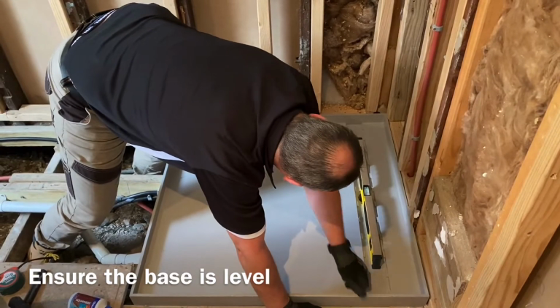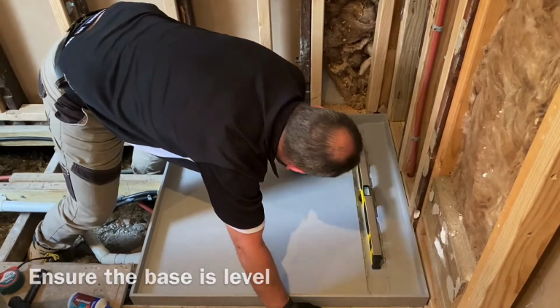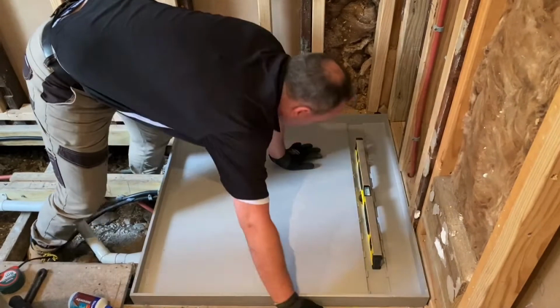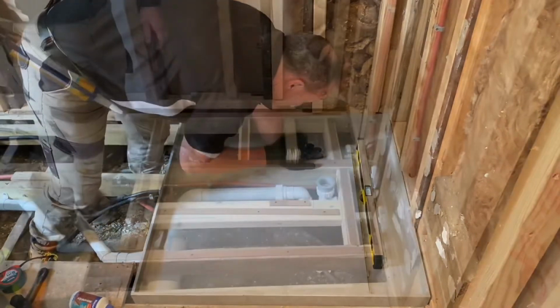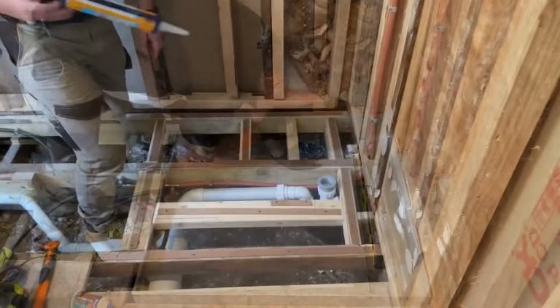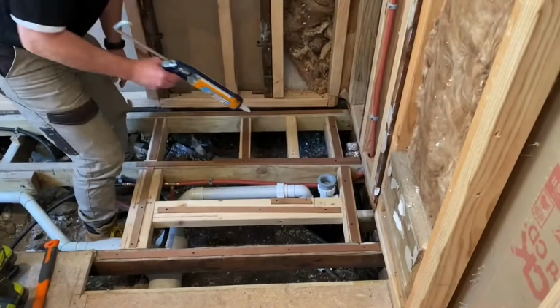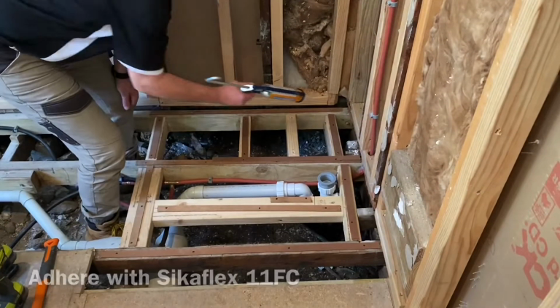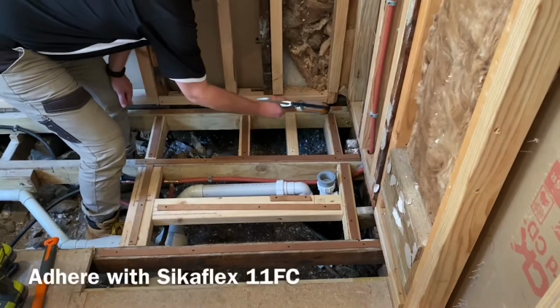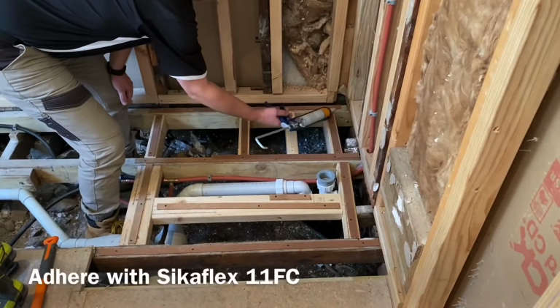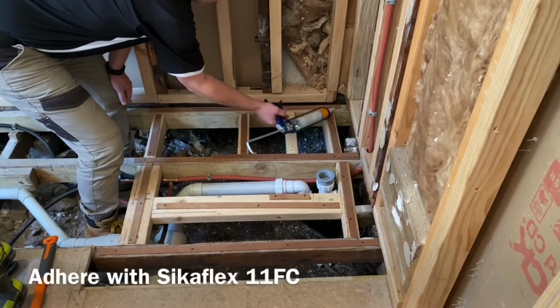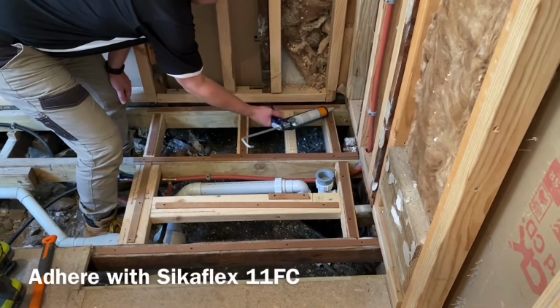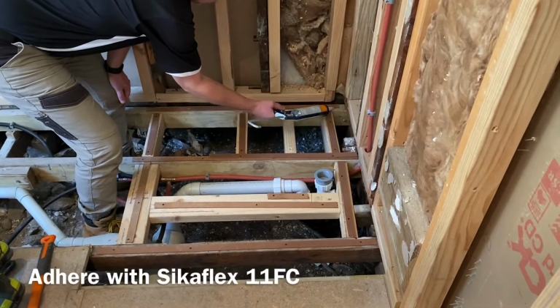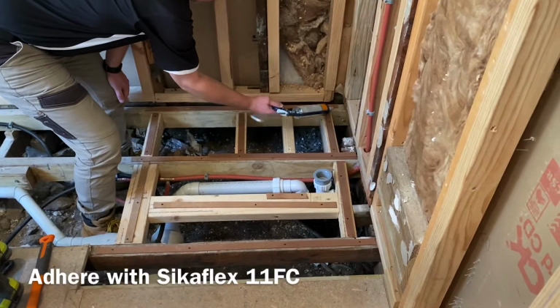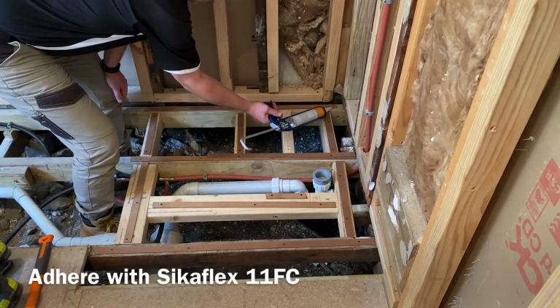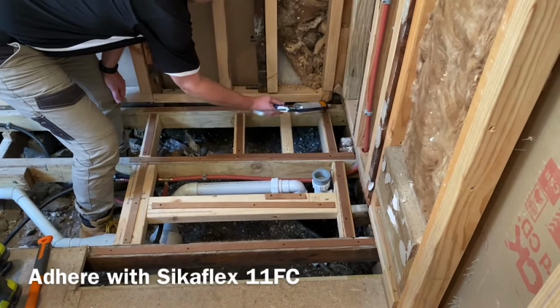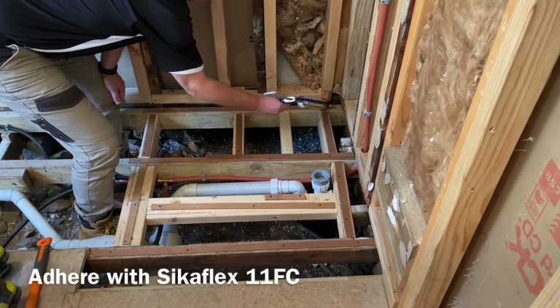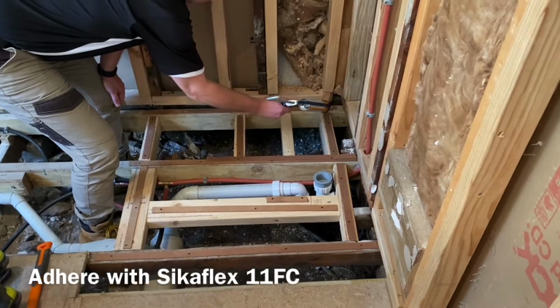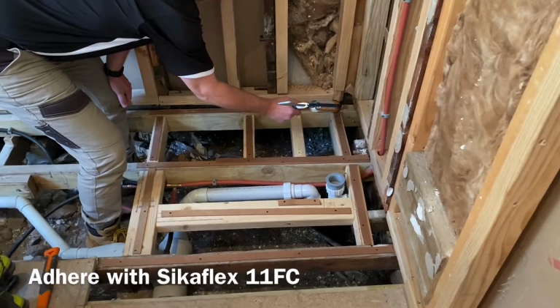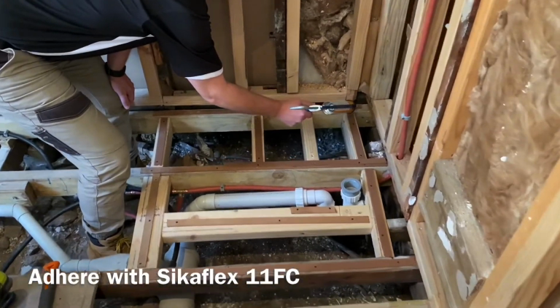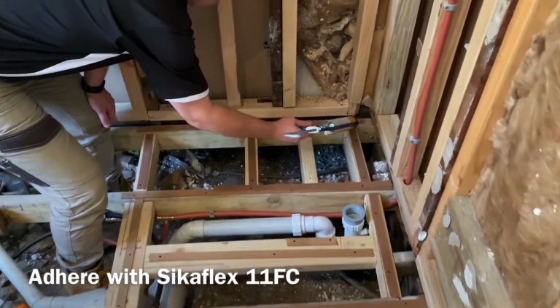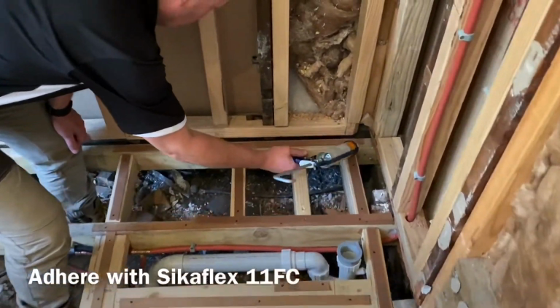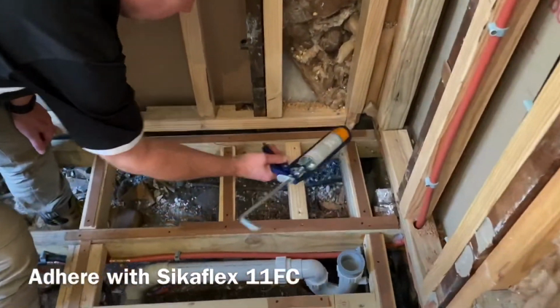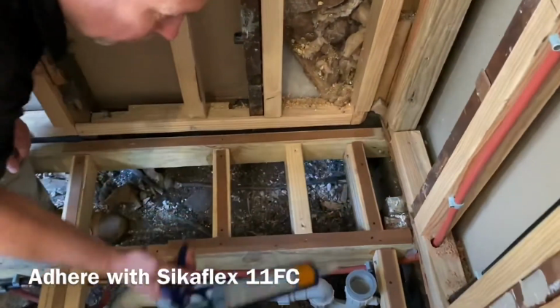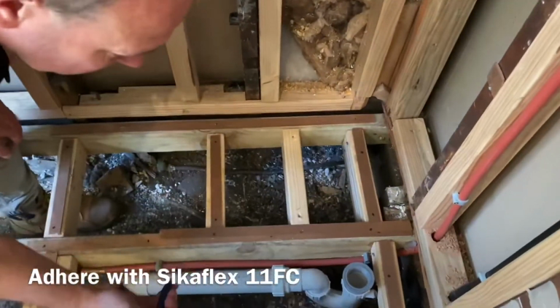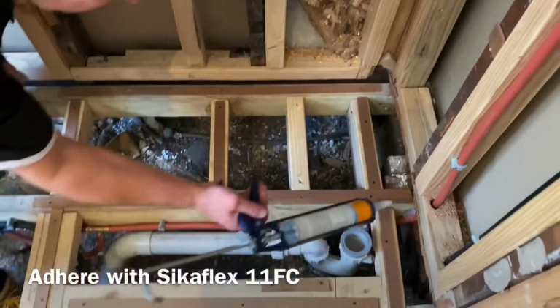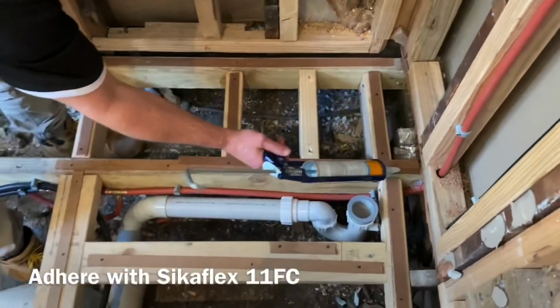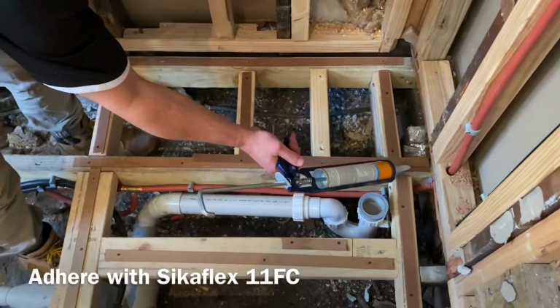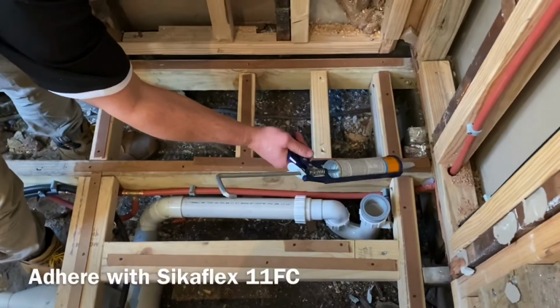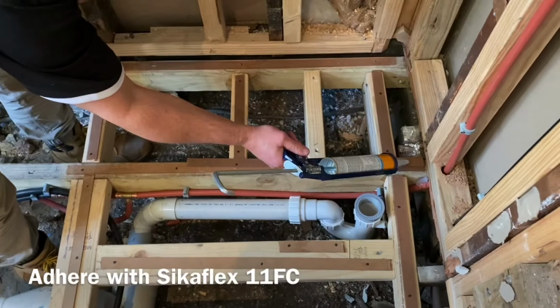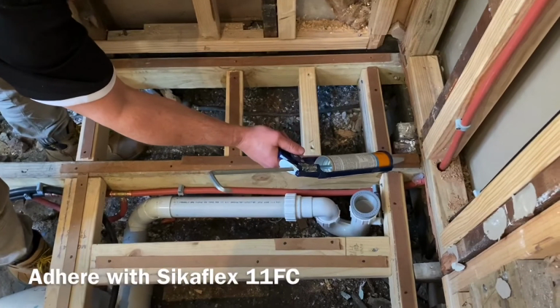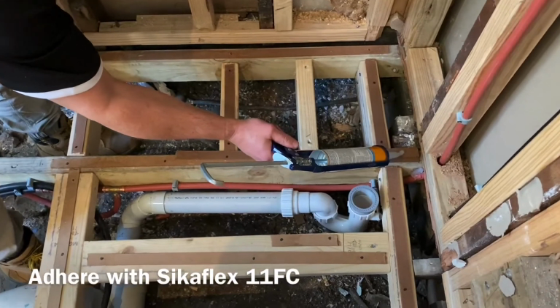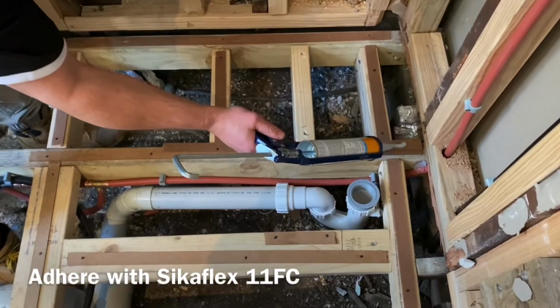If installed and not level, this may cause water pooling issues and may affect the water flow to the outlet. When the base is level, use Sikaflex 11 FC to glue the base to the joists.